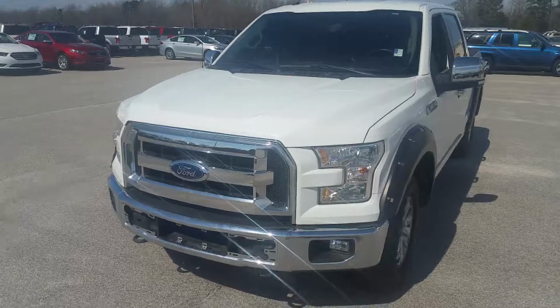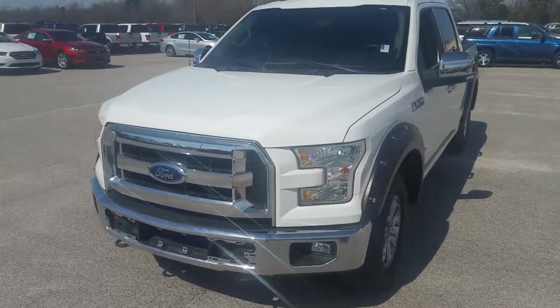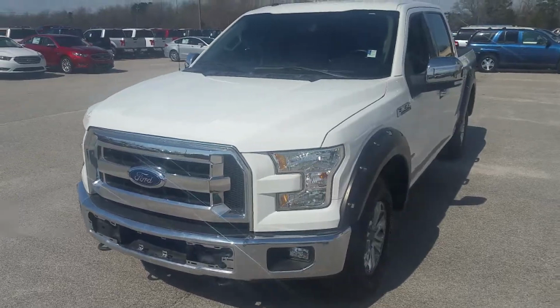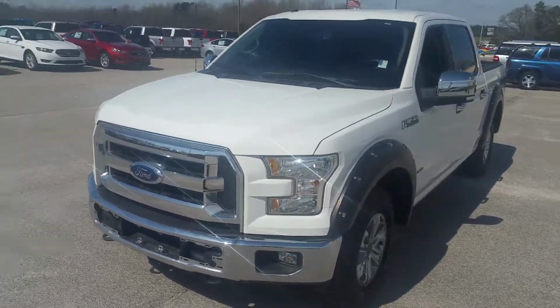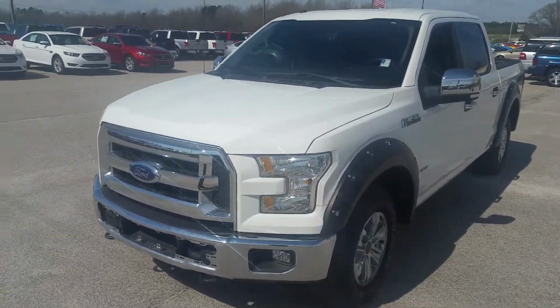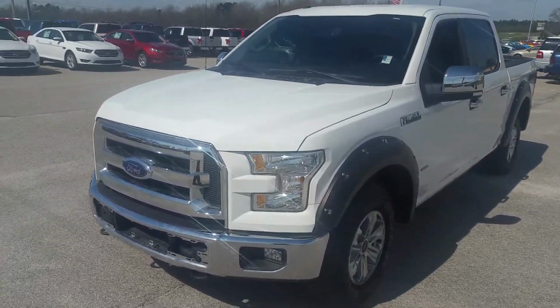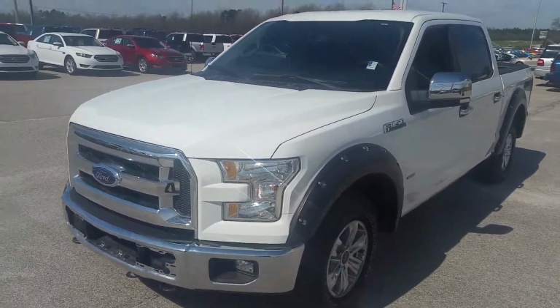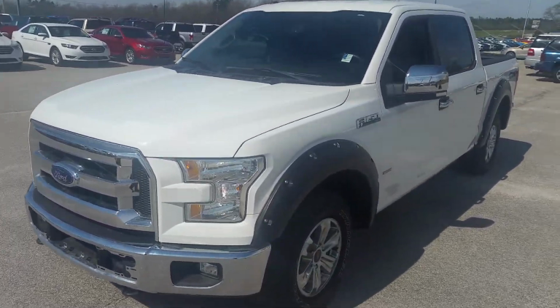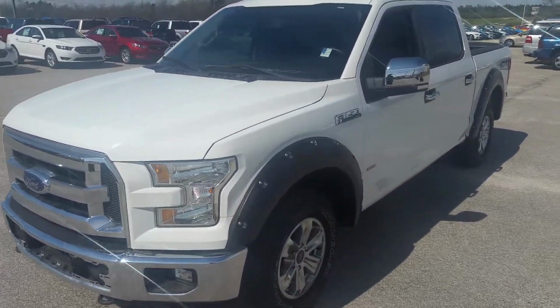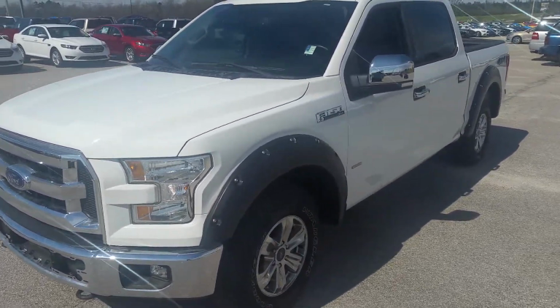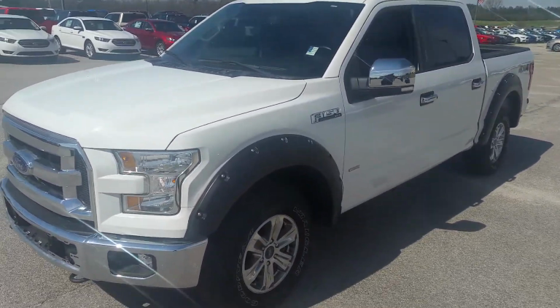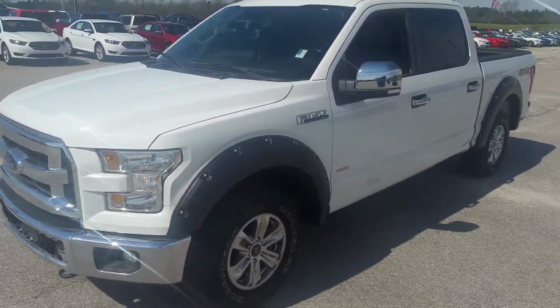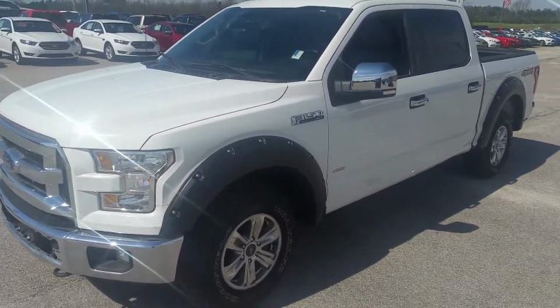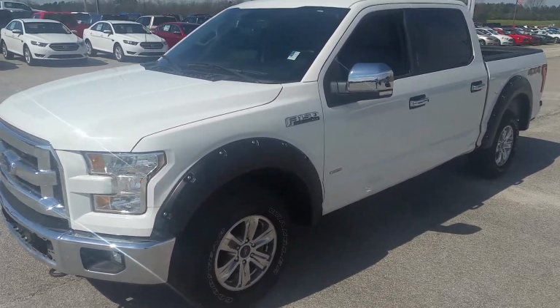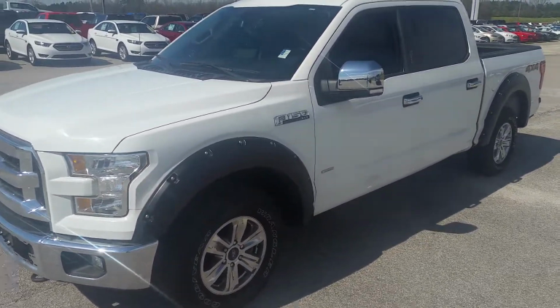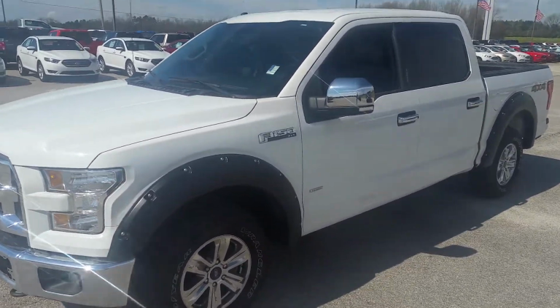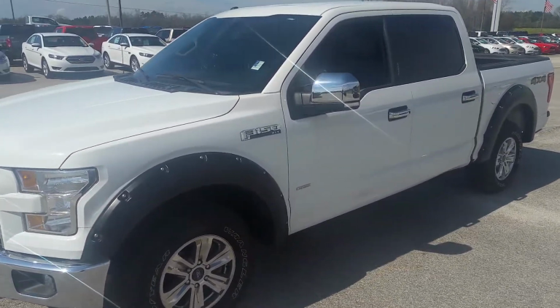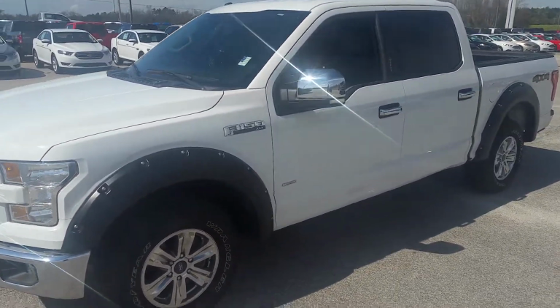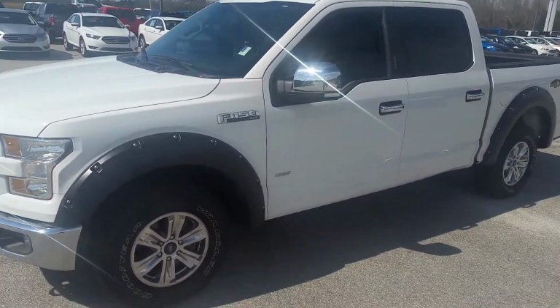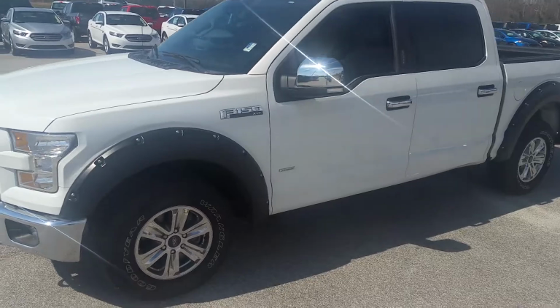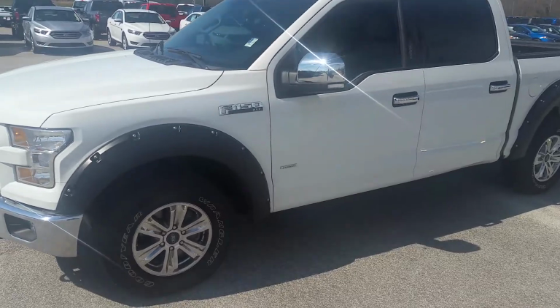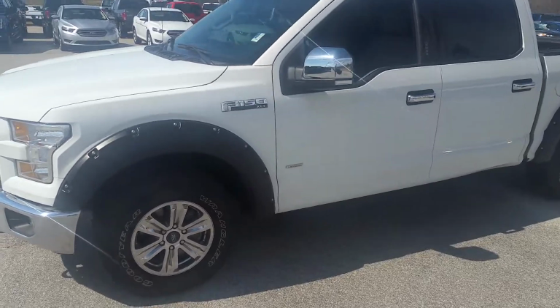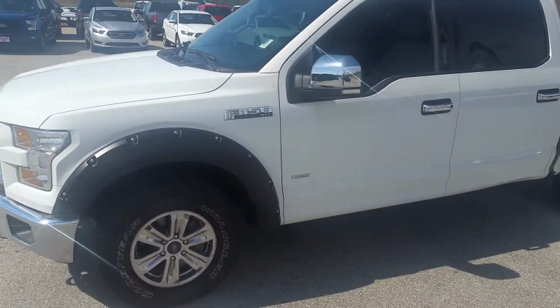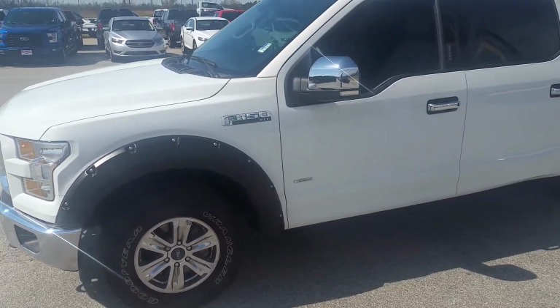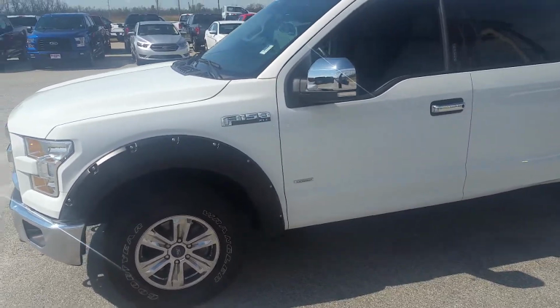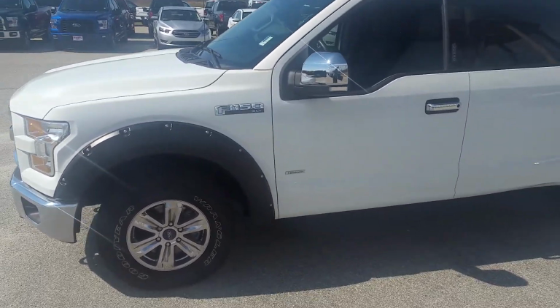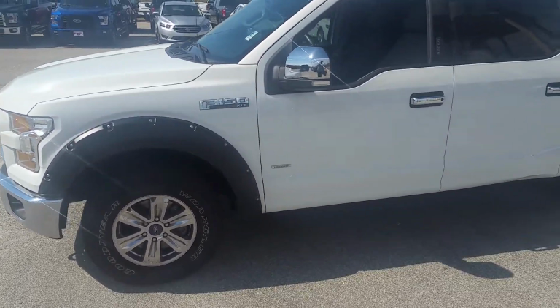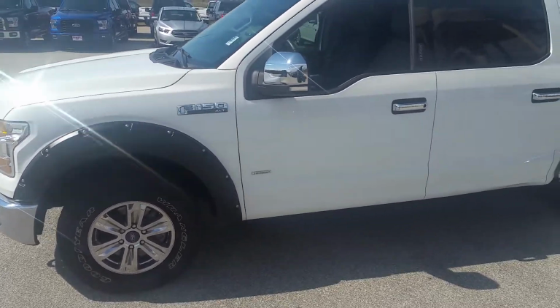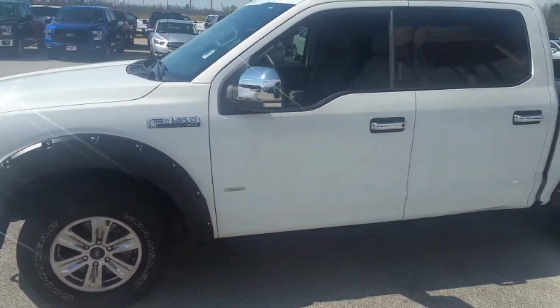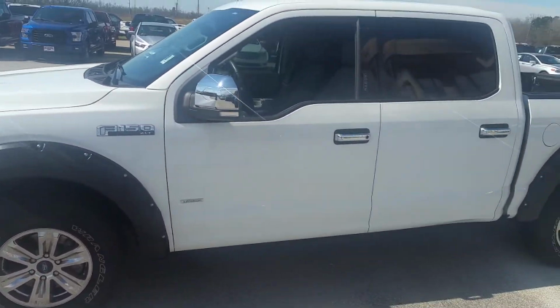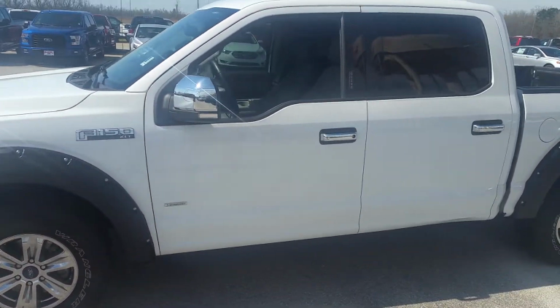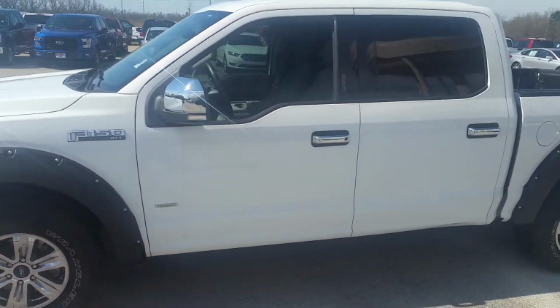Hi there, this is David Lang over at William Mizell Ford here in Waynesboro, Georgia. Here's a look at the 2015 Ford F-150 XLT.